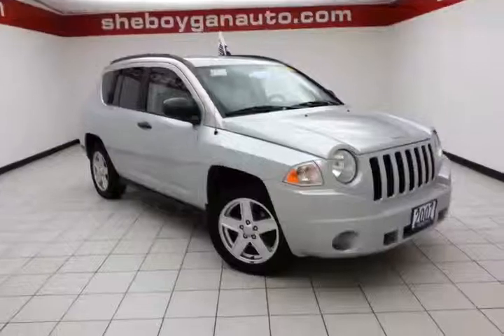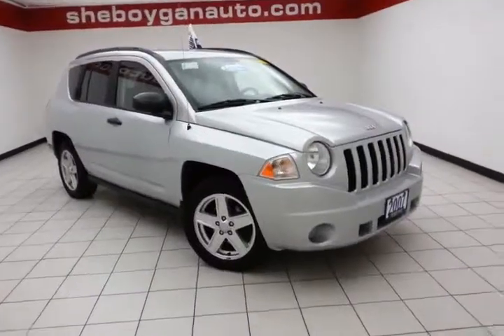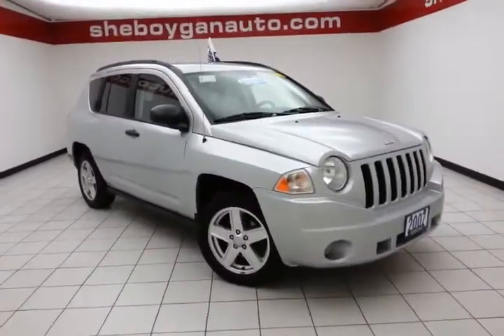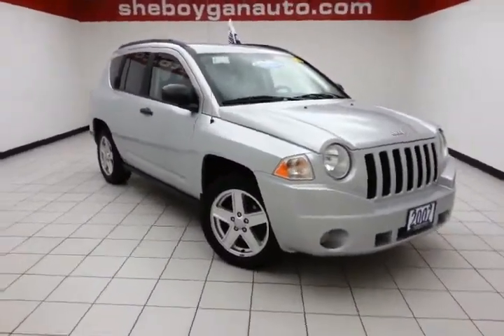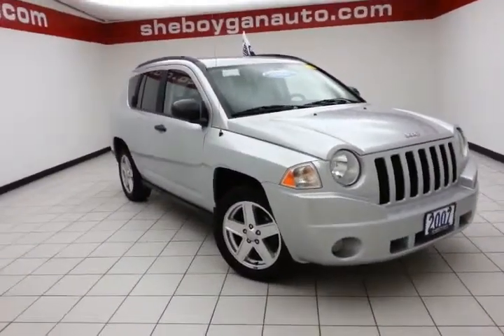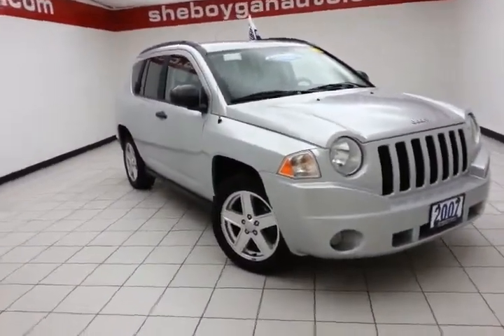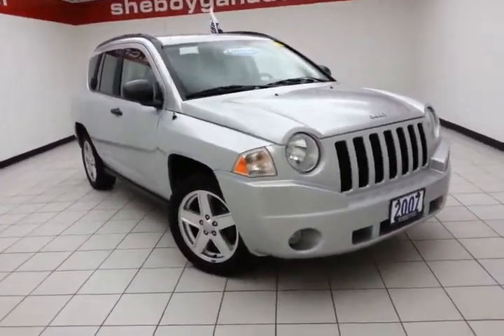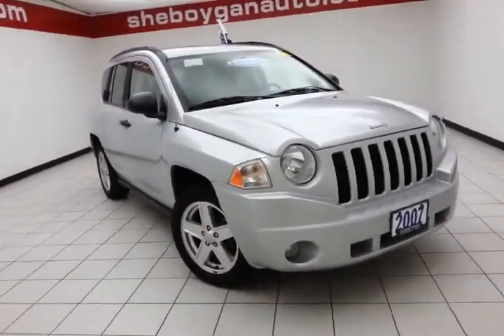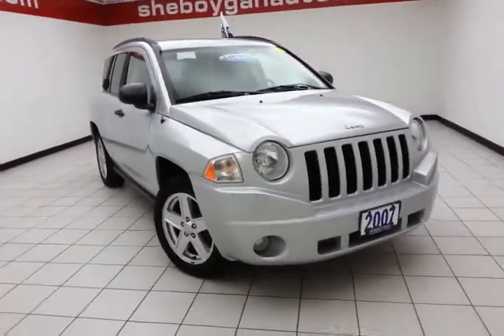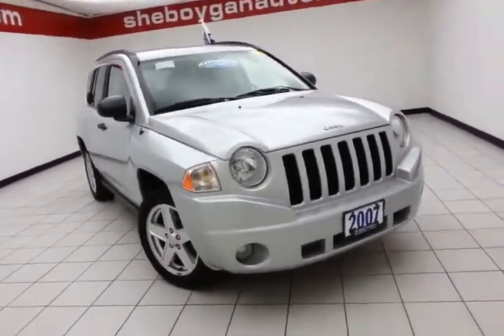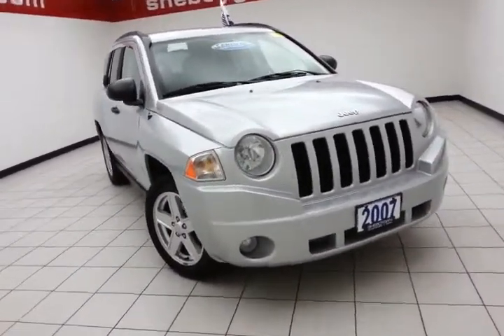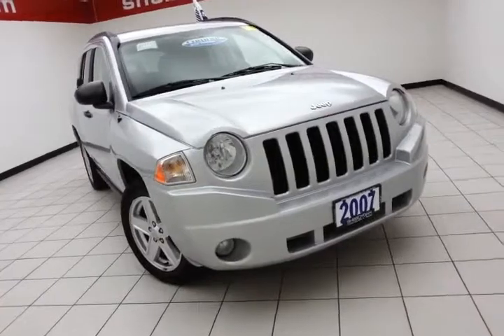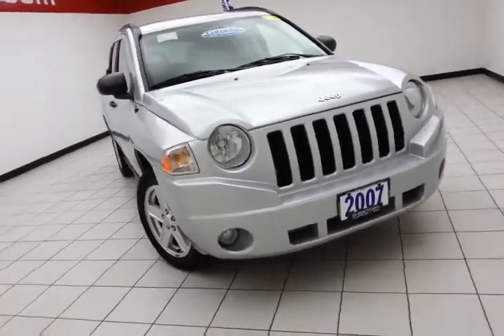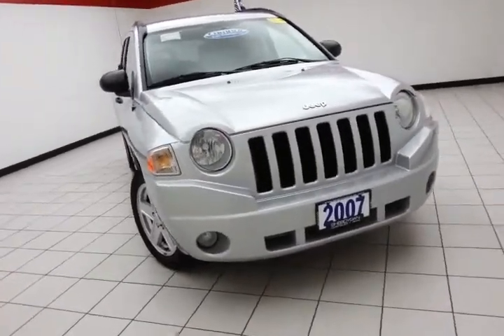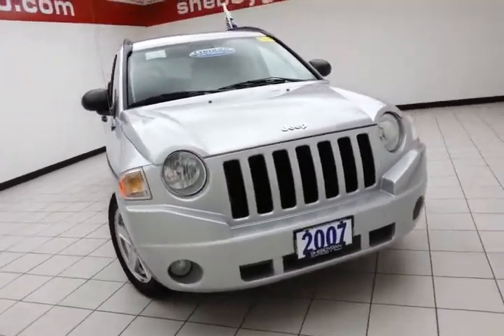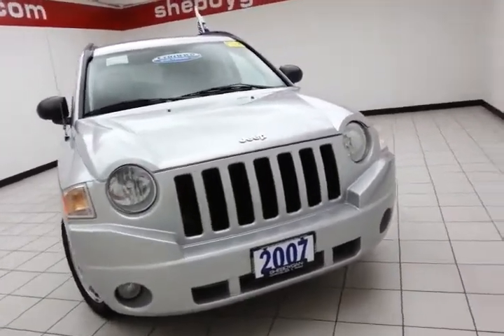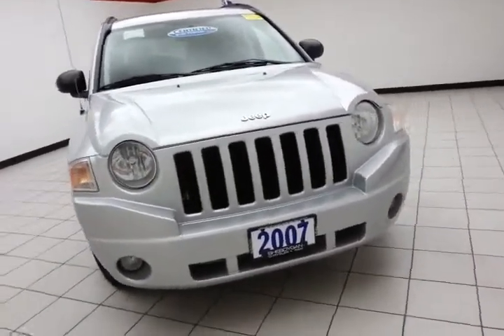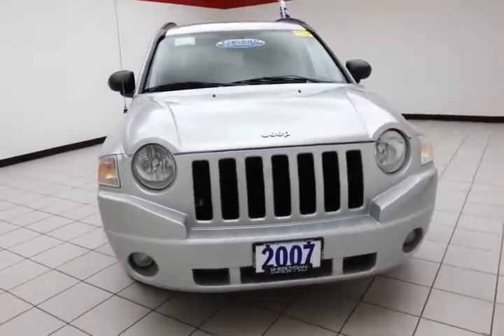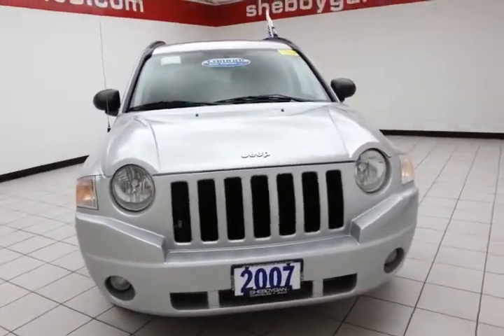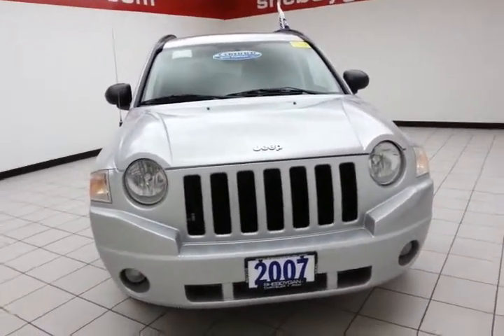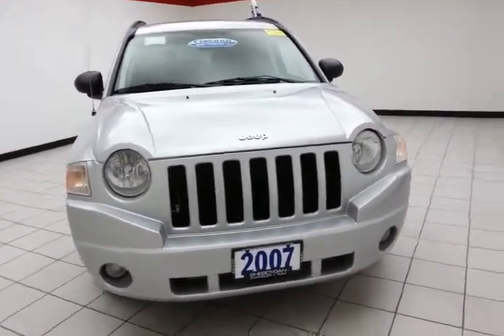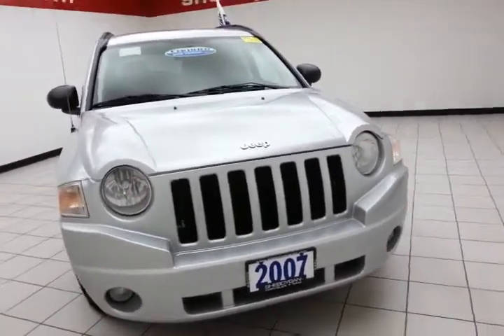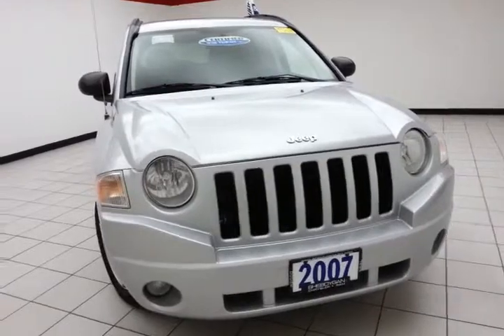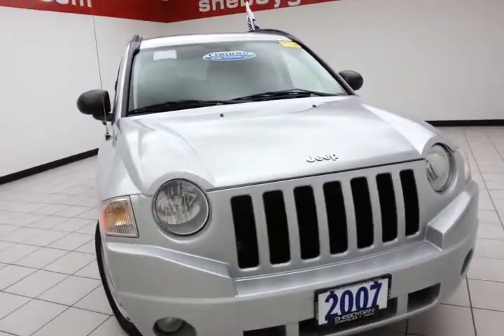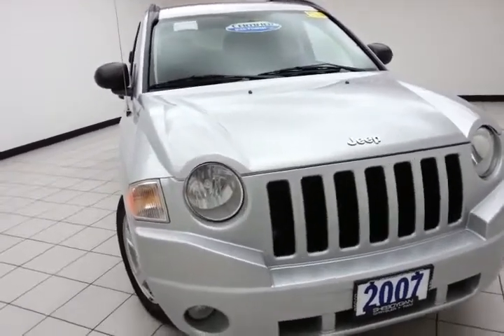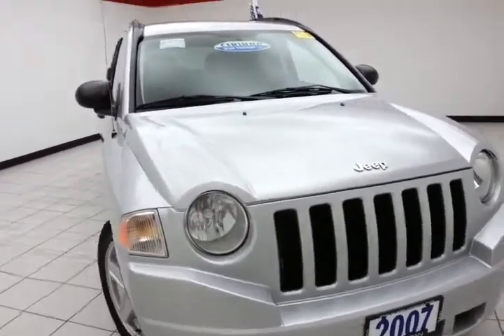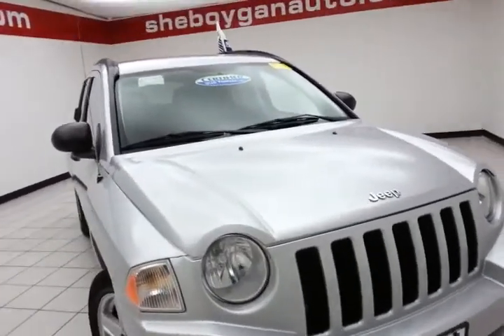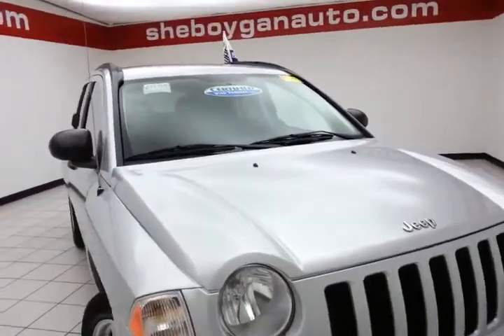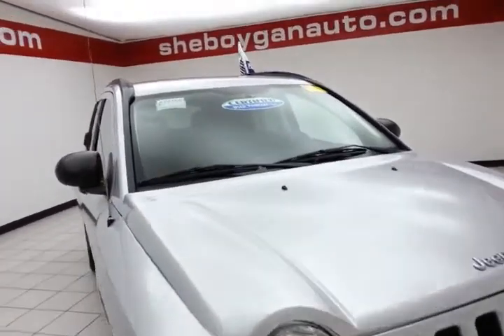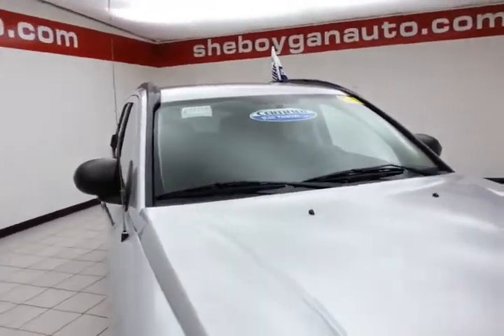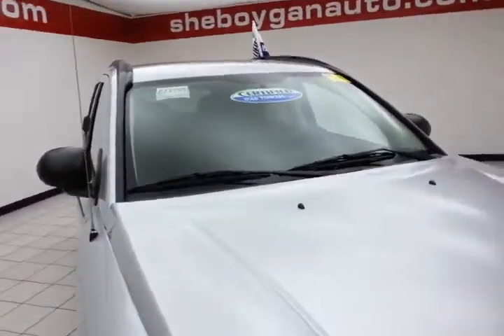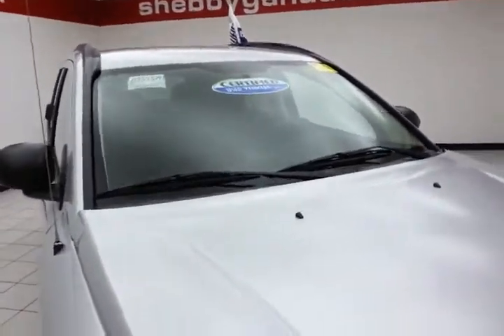Today's special is the 2007 Jeep Compass Sport 4-wheel drive, stock number B3873A. 121,000 miles on this local trade, comes to us with a clean AutoCheck history report, bright silver metallic in color.